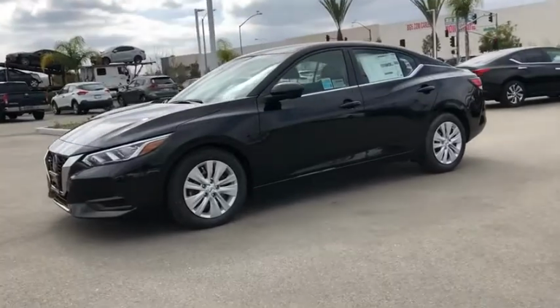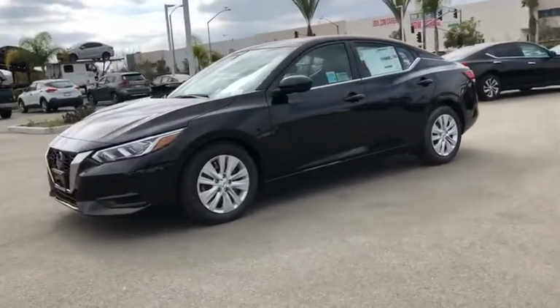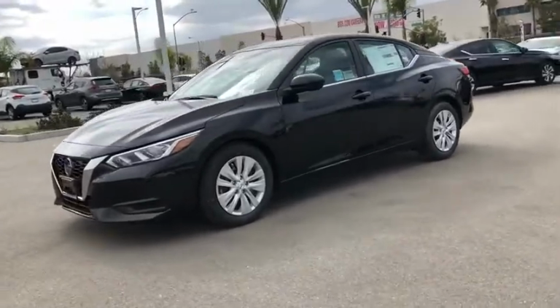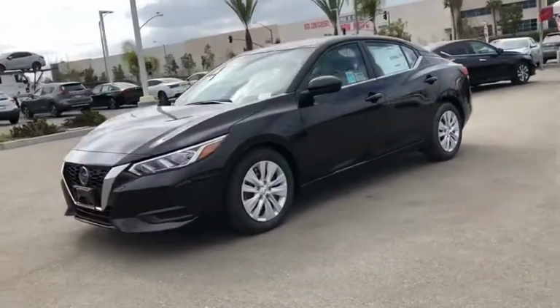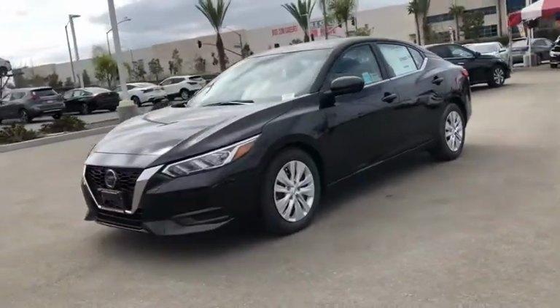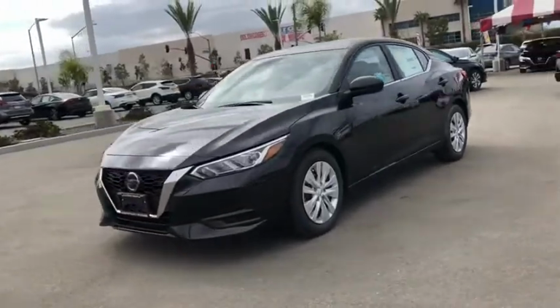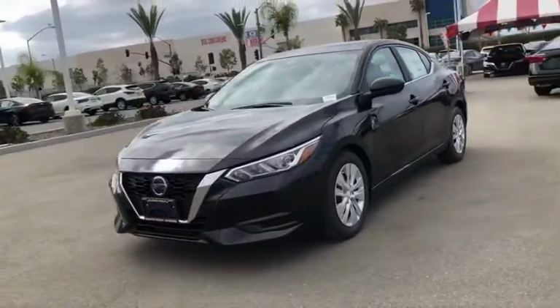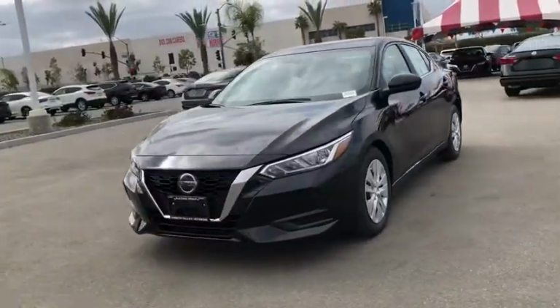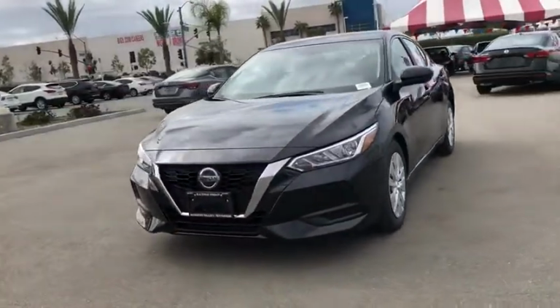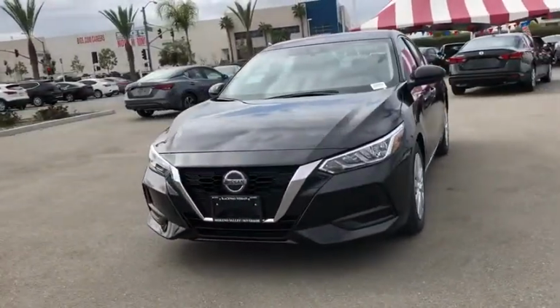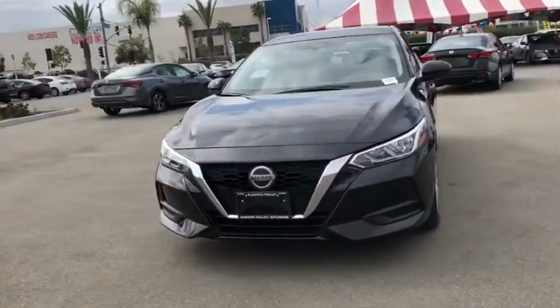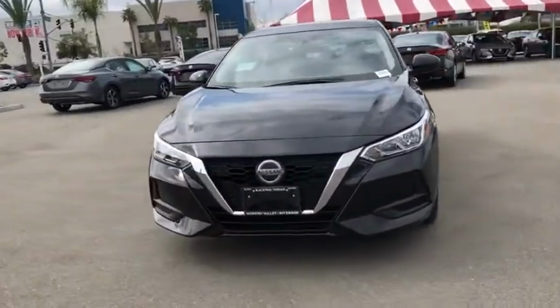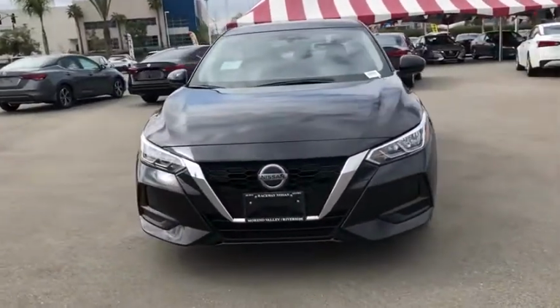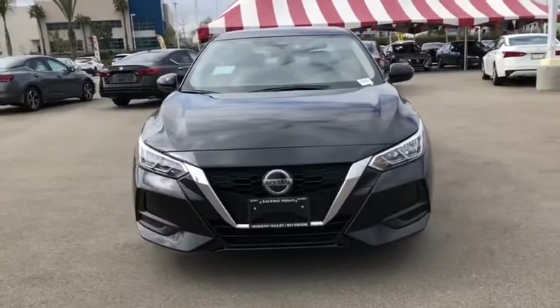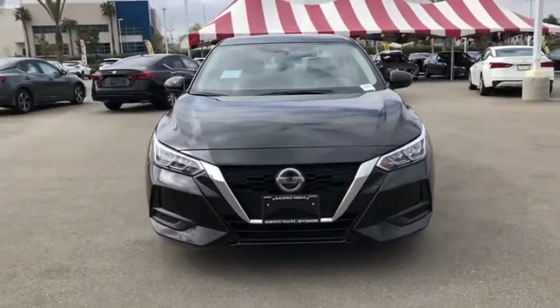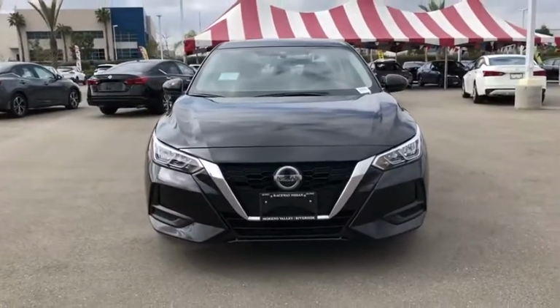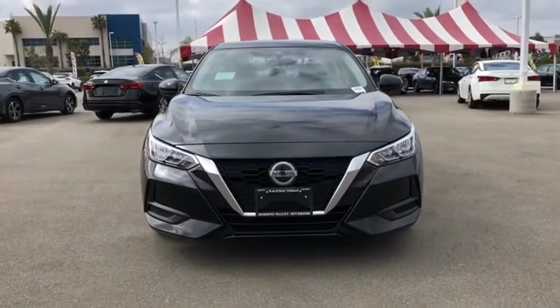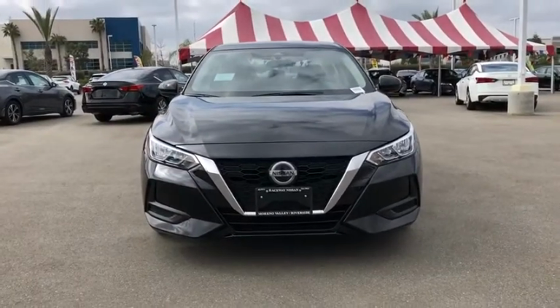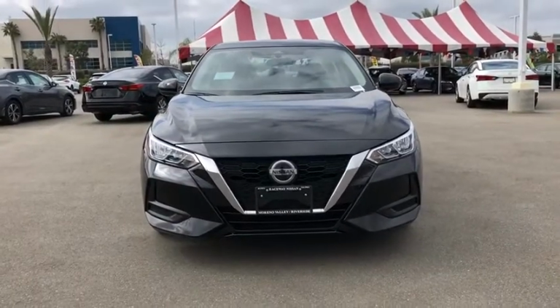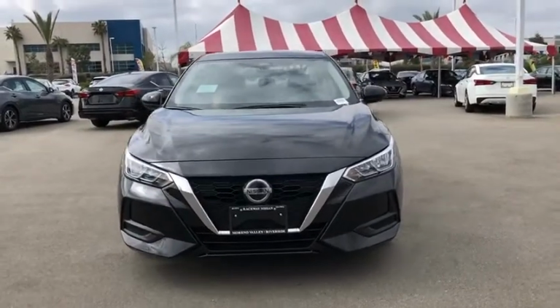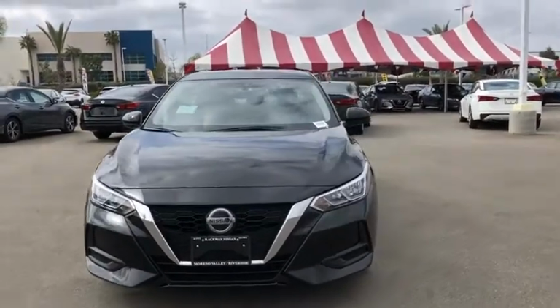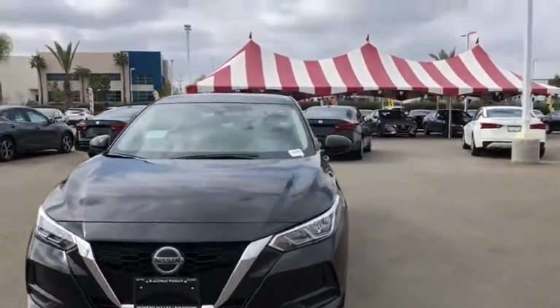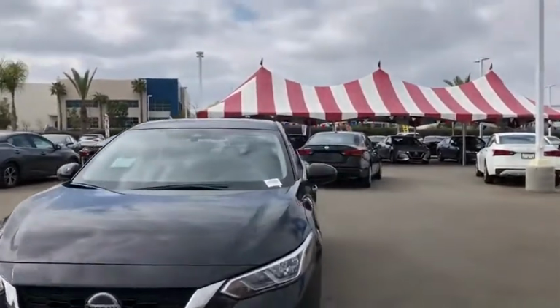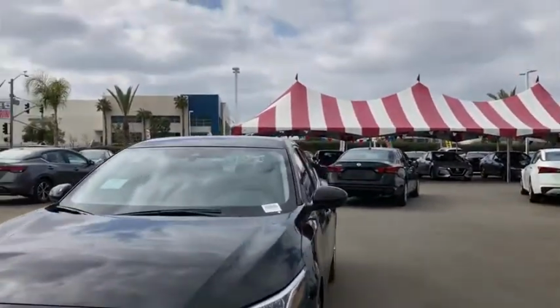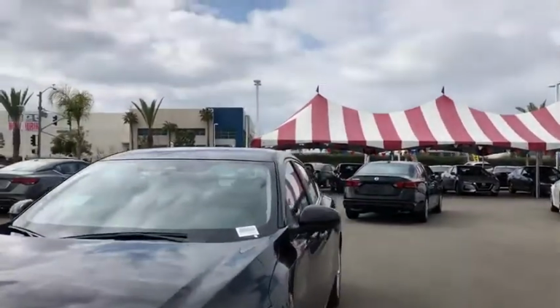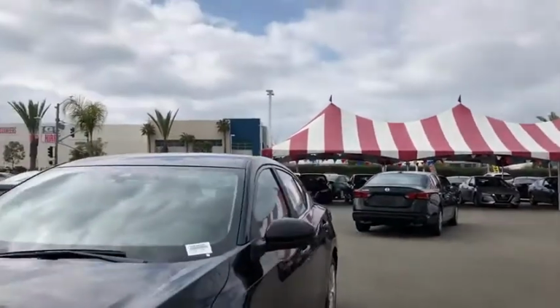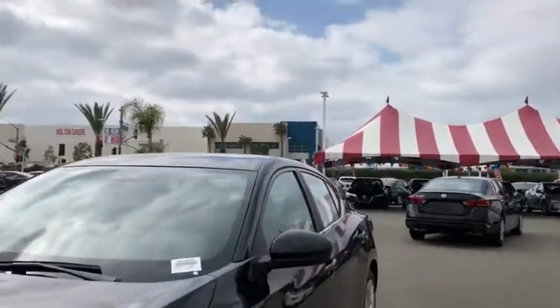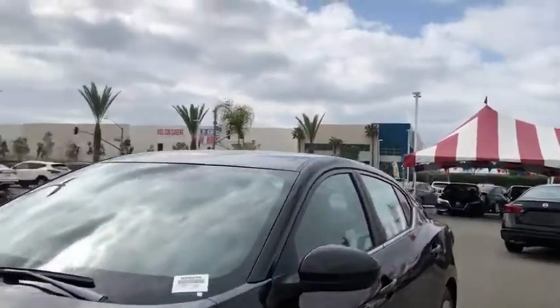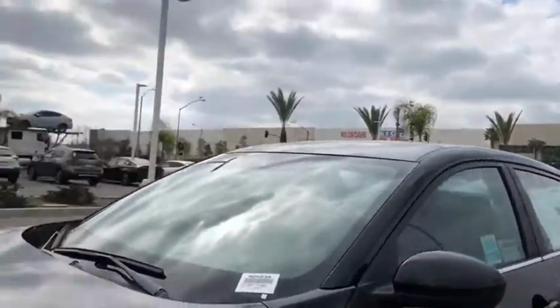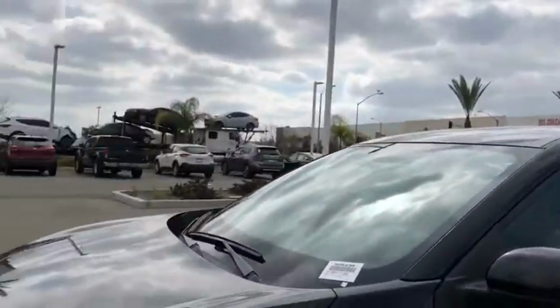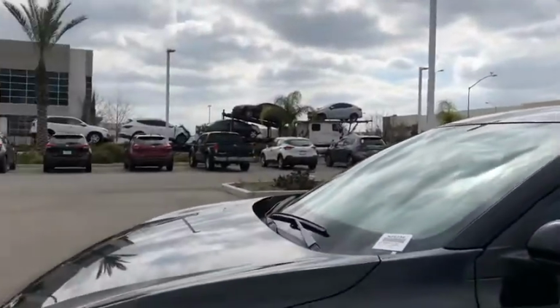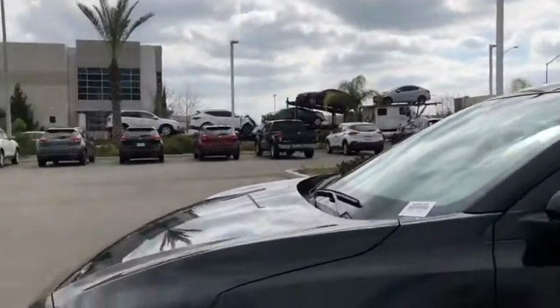Remote keyless entry, brake assist, cloth seat trim, front bucket seats, front reading lamps, tilt steering wheel, driver vanity mirror, passenger vanity mirror, steel wheels. Come take a test drive today.